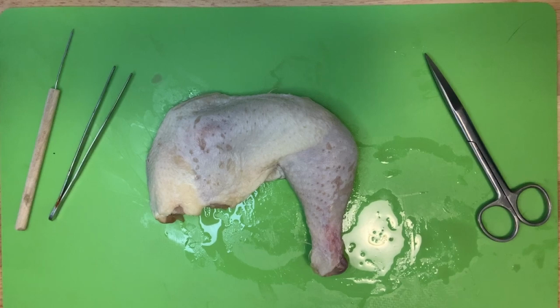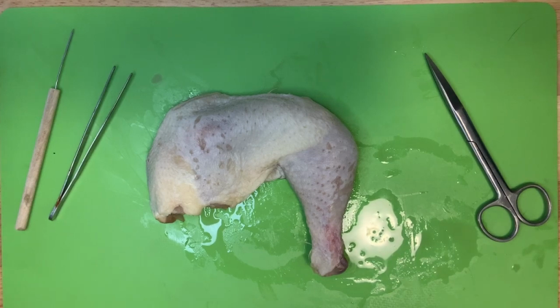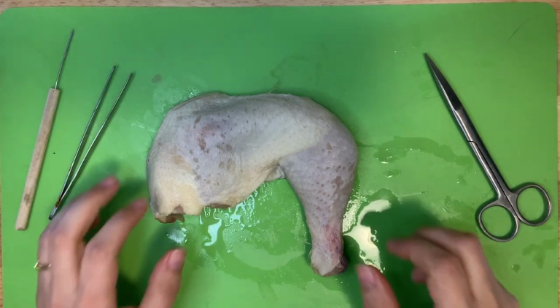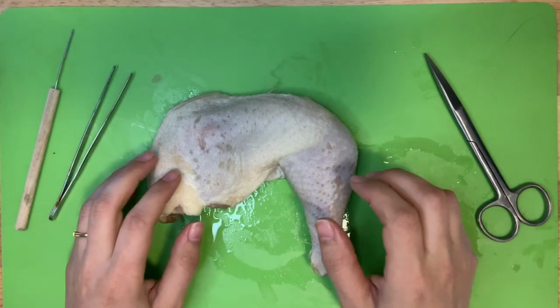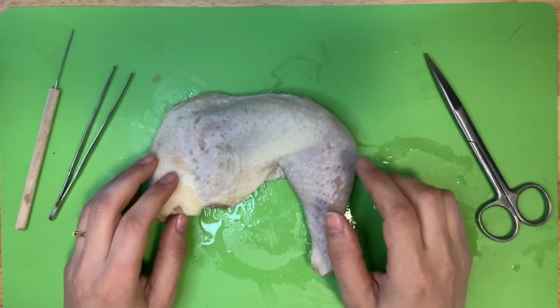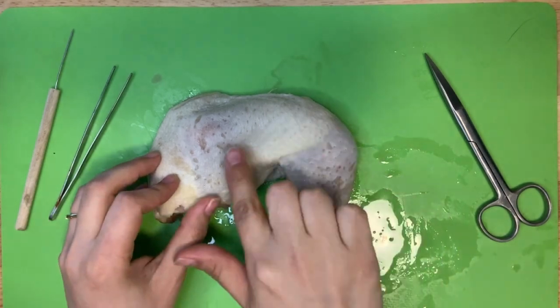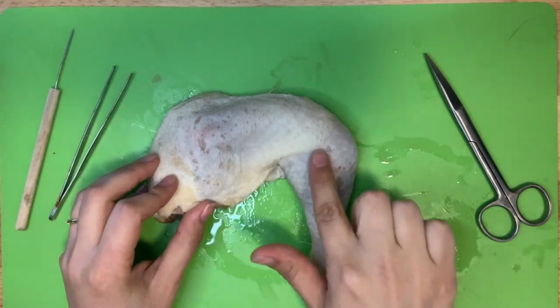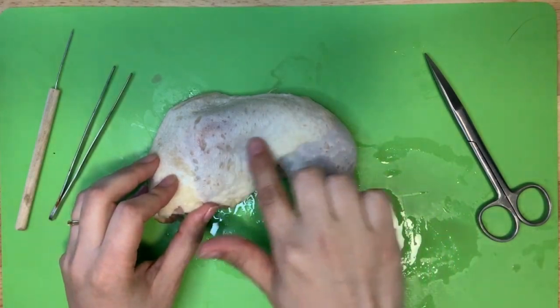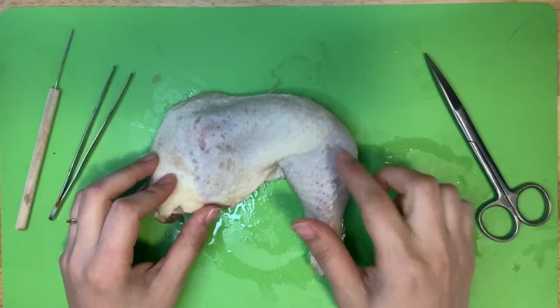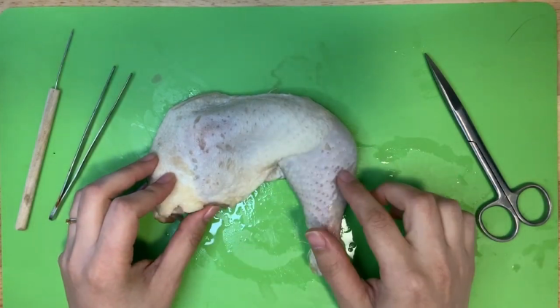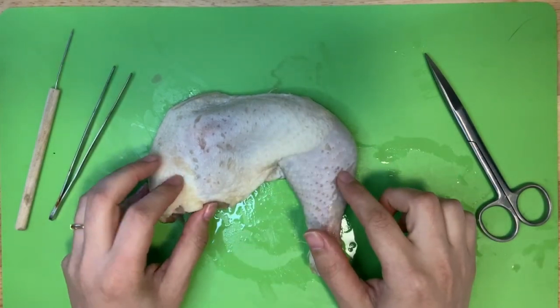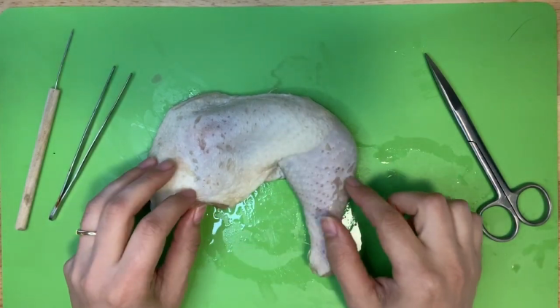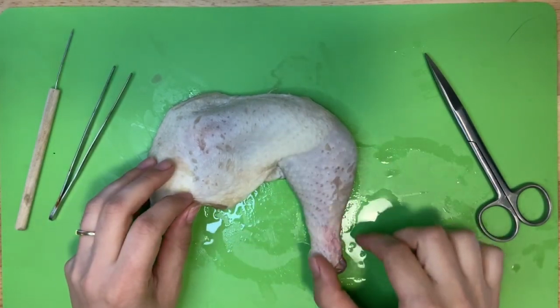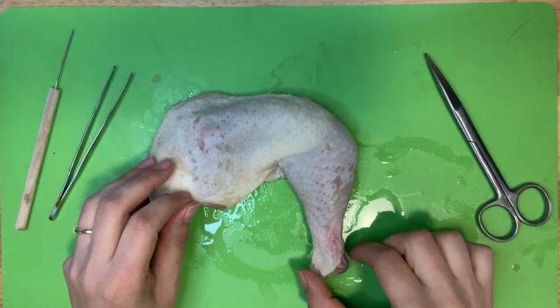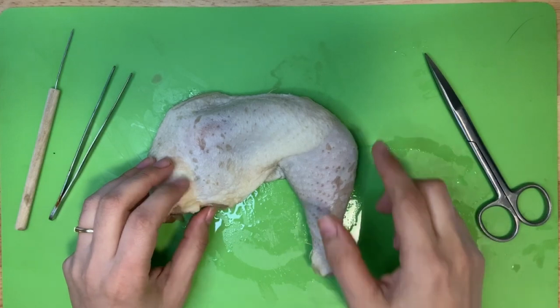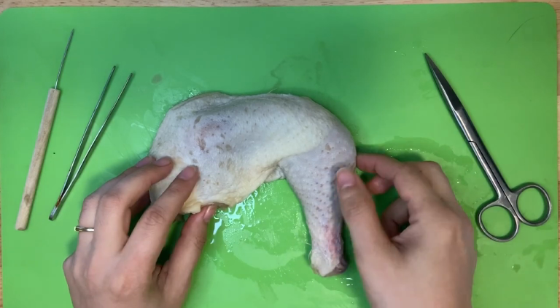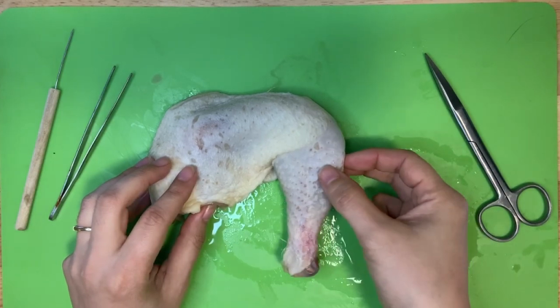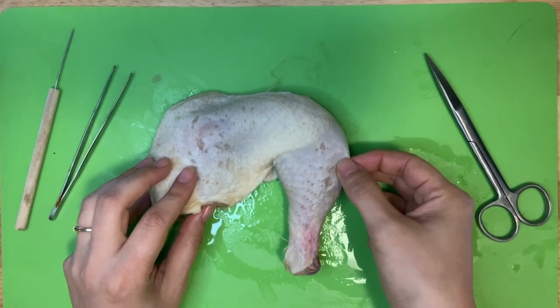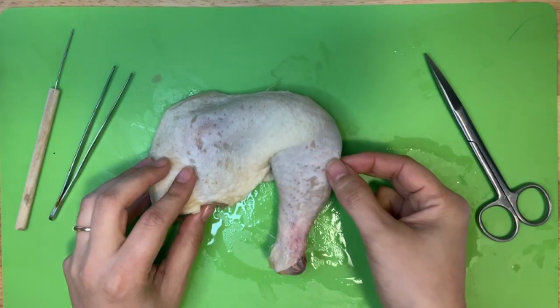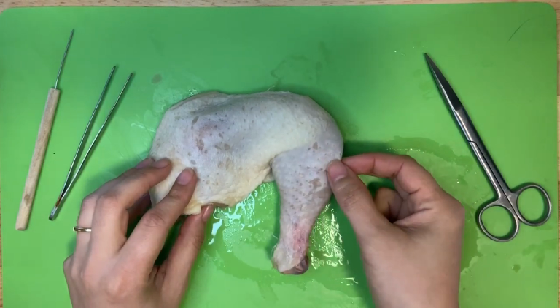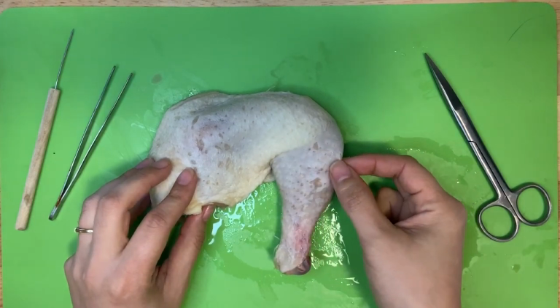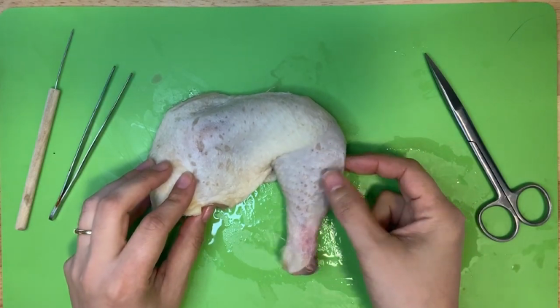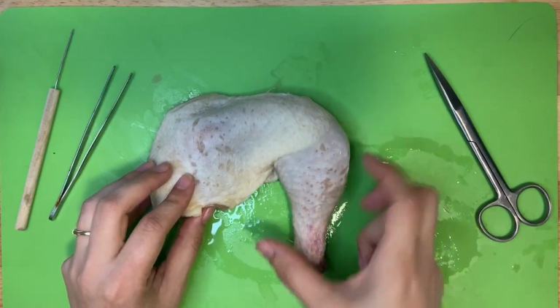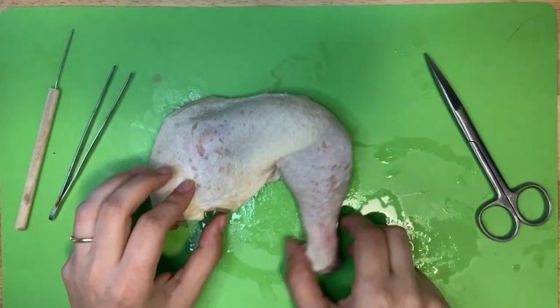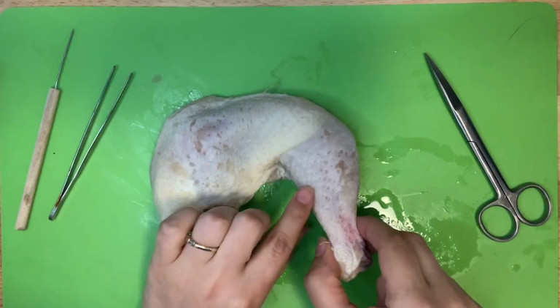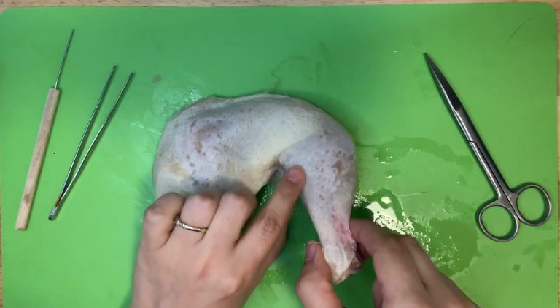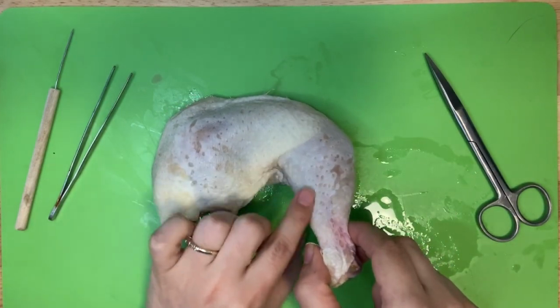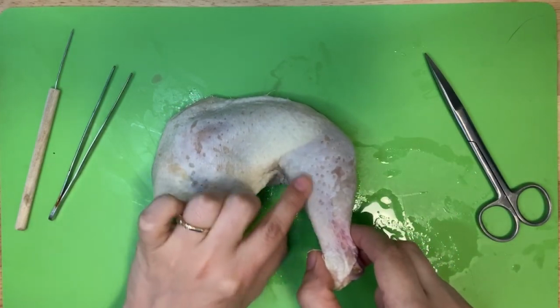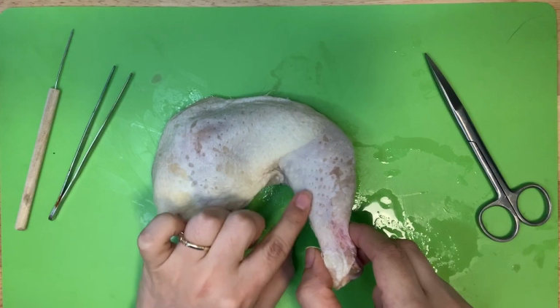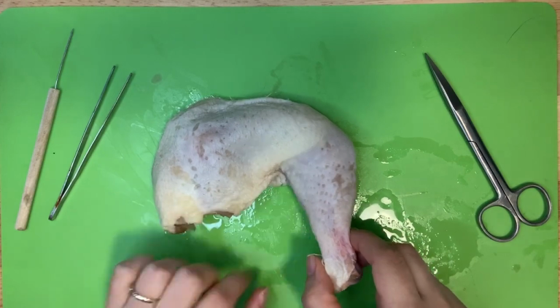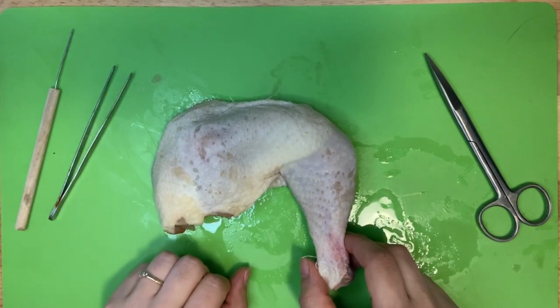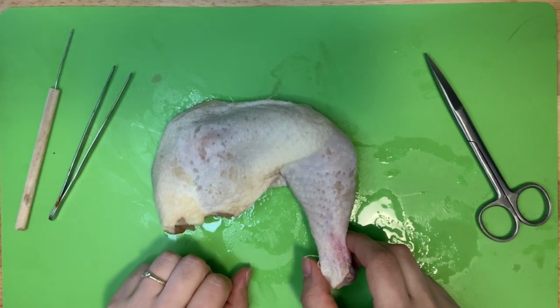The first thing you'll notice is the skin. Chickens have skin just like humans do, except theirs is covered in feathers instead of hair. You can see all the follicles here where the feathers grew.